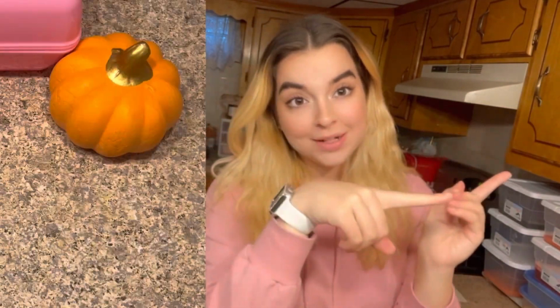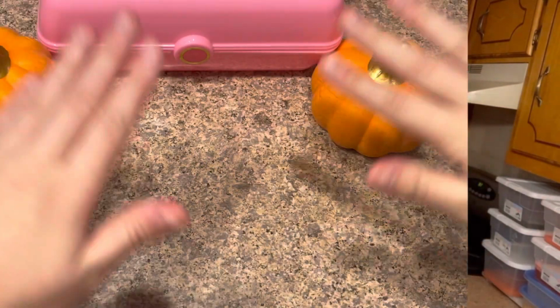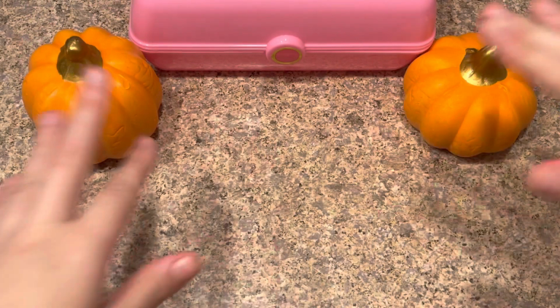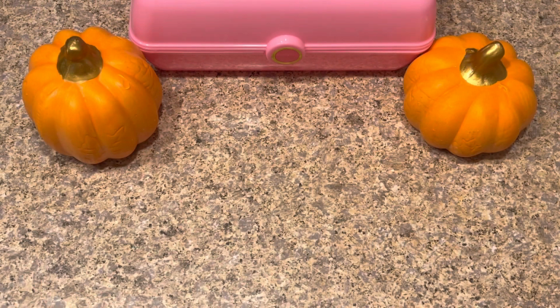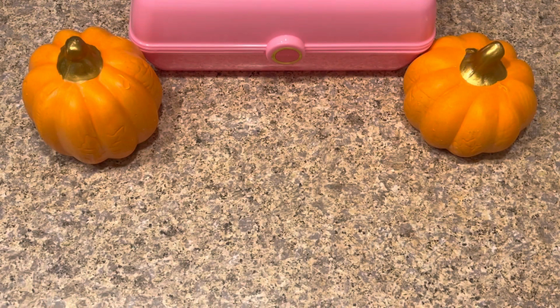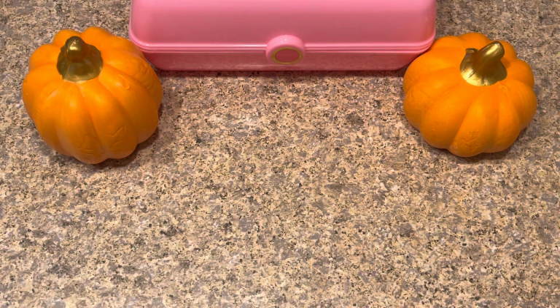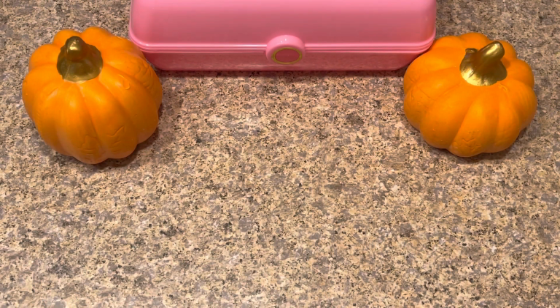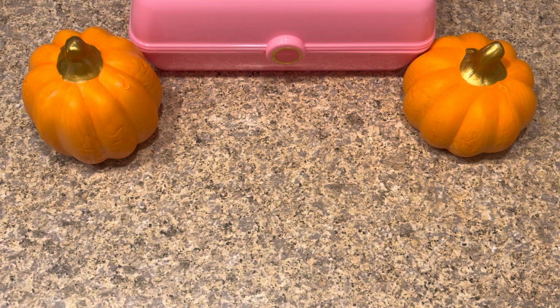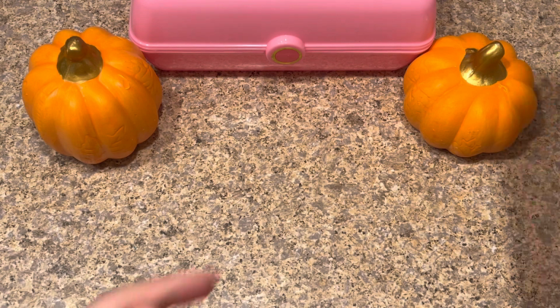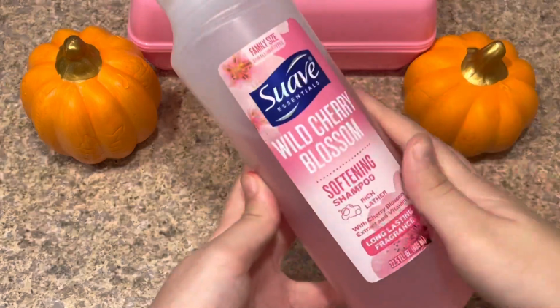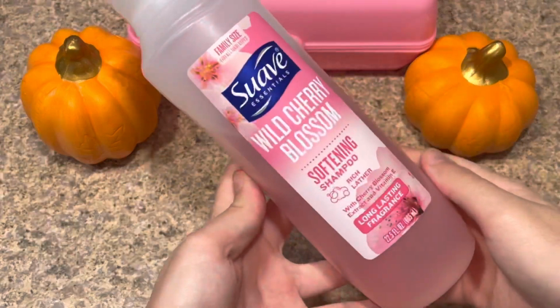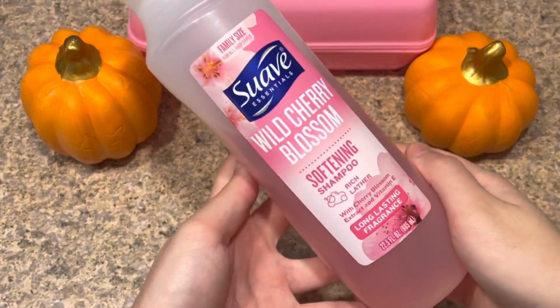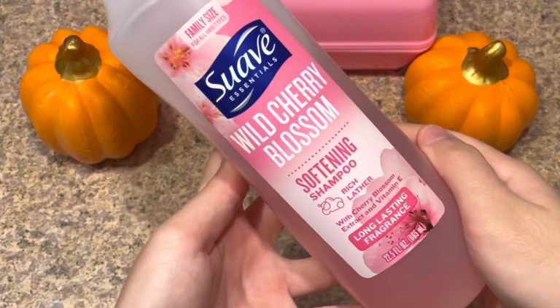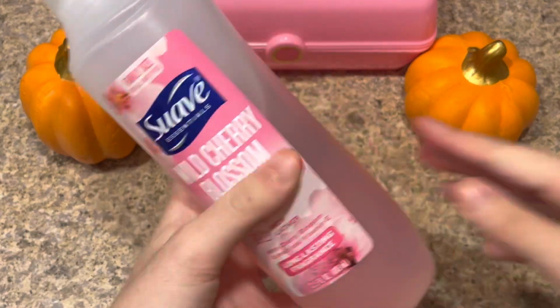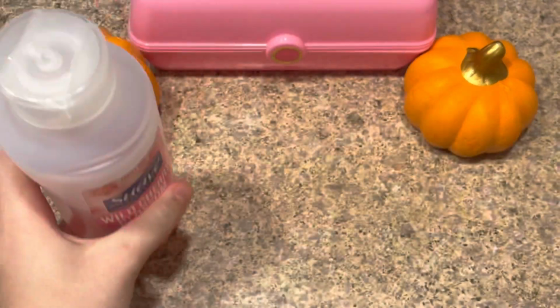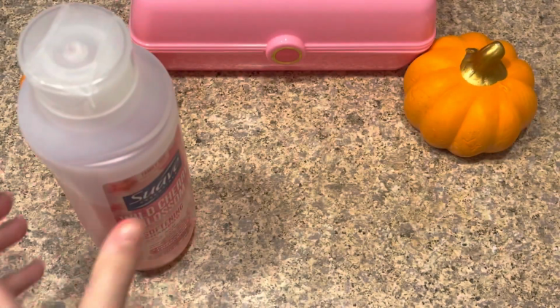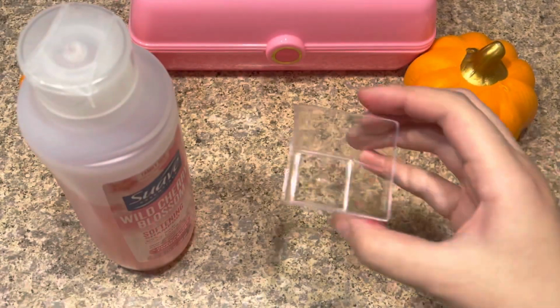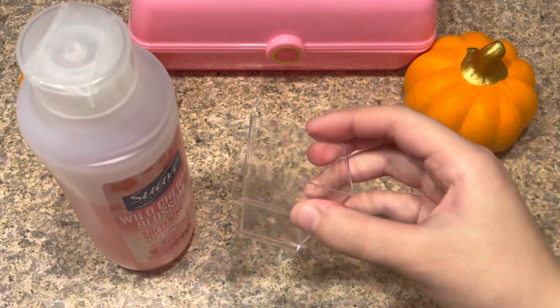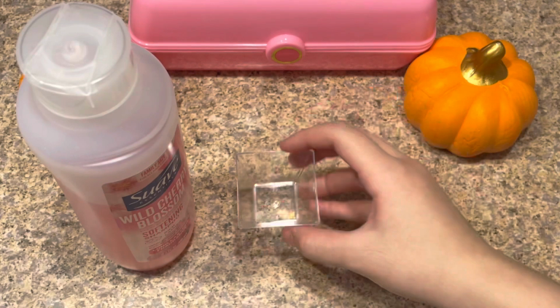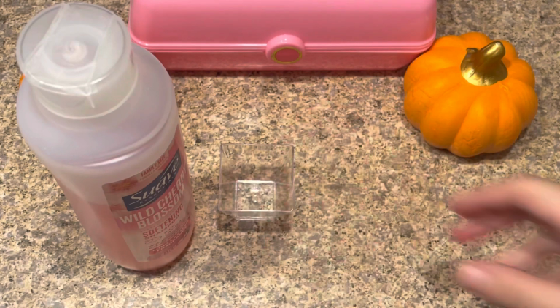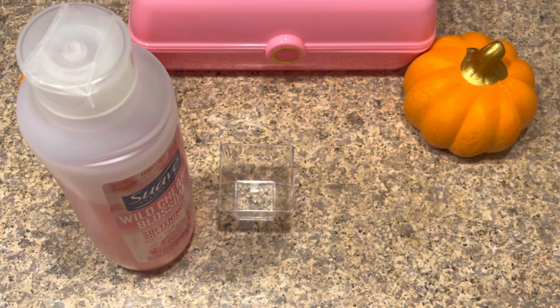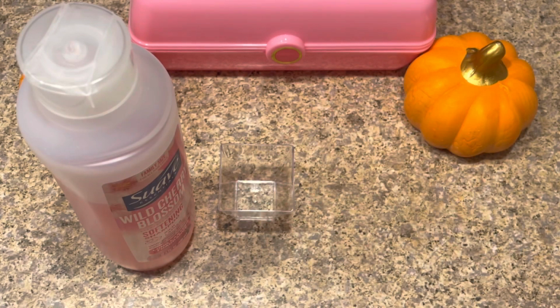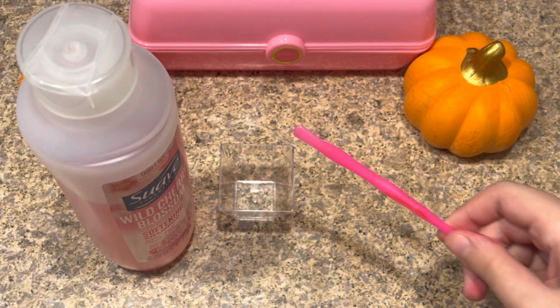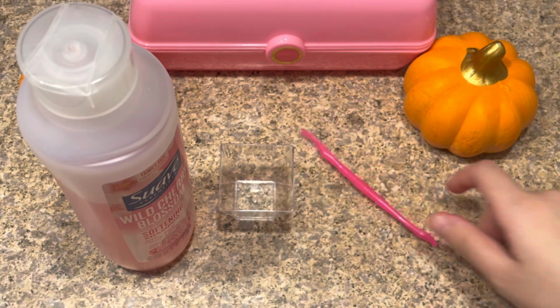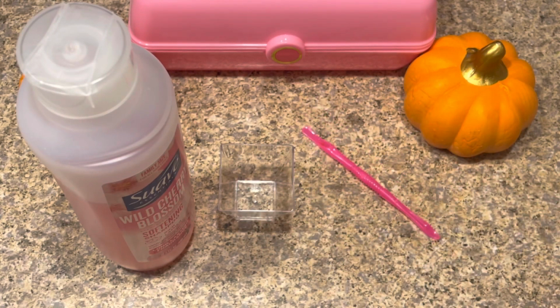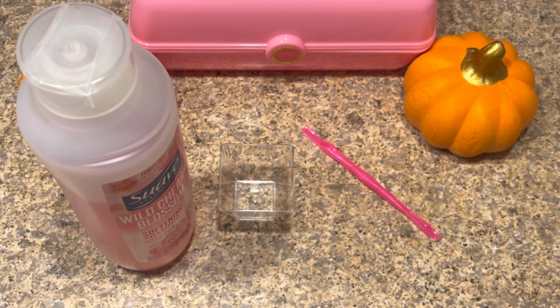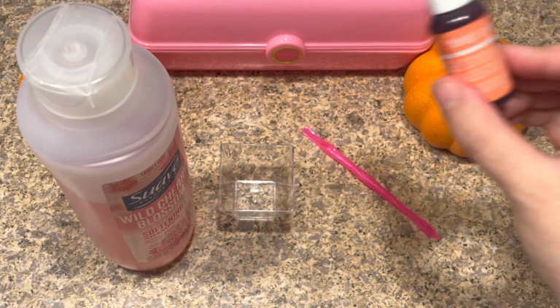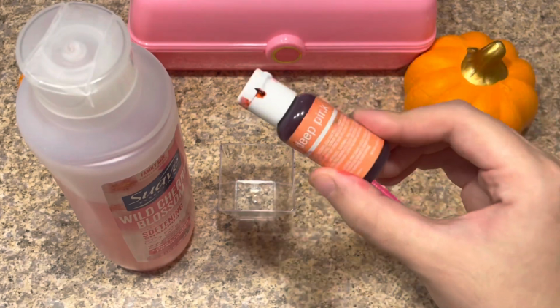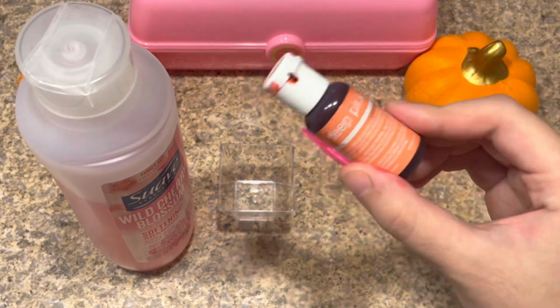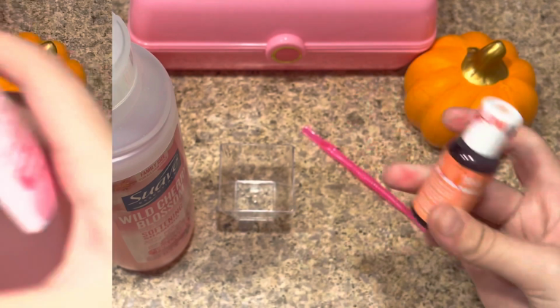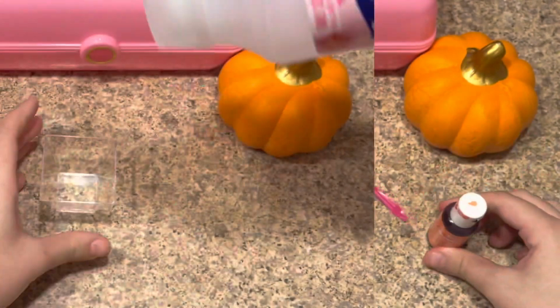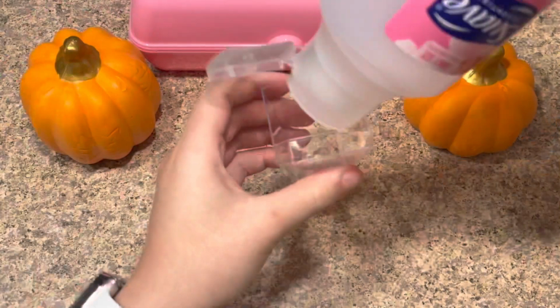The ingredients you guys will need to make this no glue slime recipe is any type of shampoo — I'm using a Suave one. You guys need a bowl to make your slime in, a mixing tool, and last but not least, optional: food coloring.